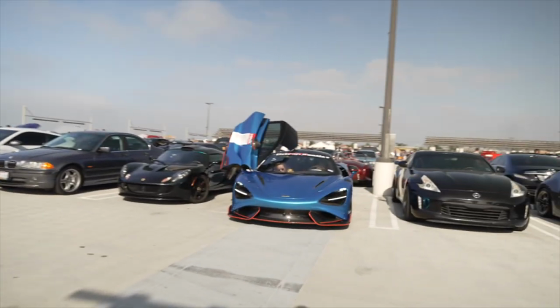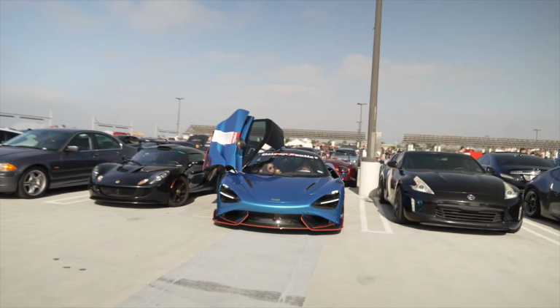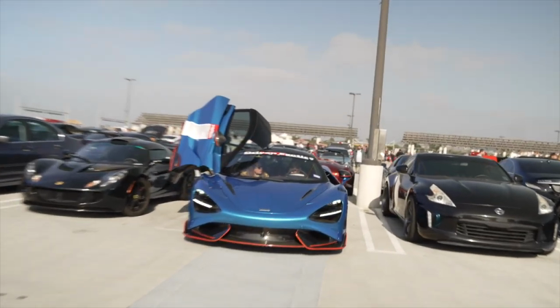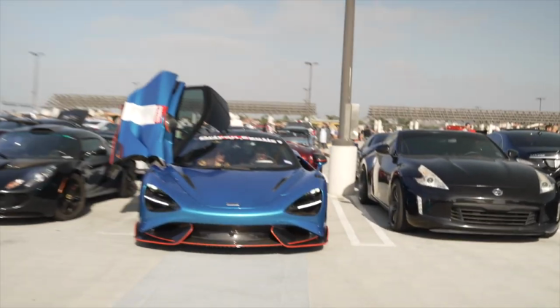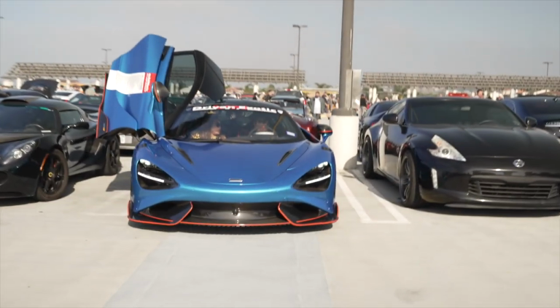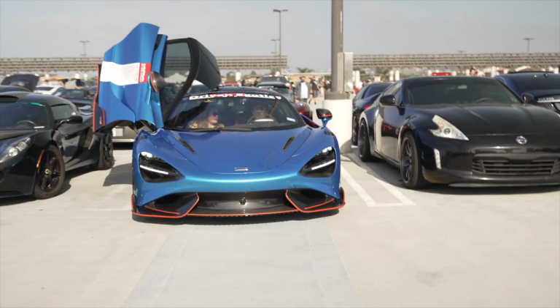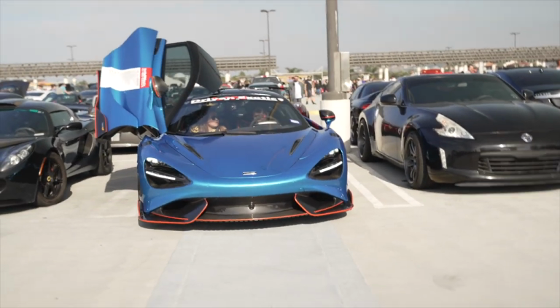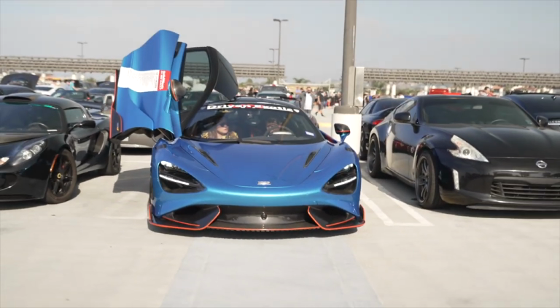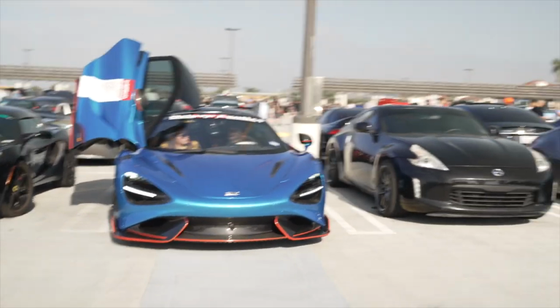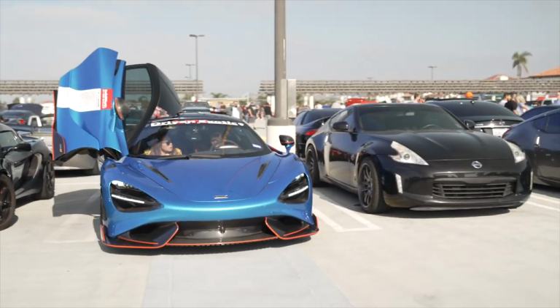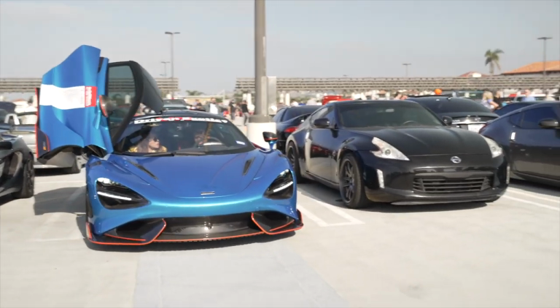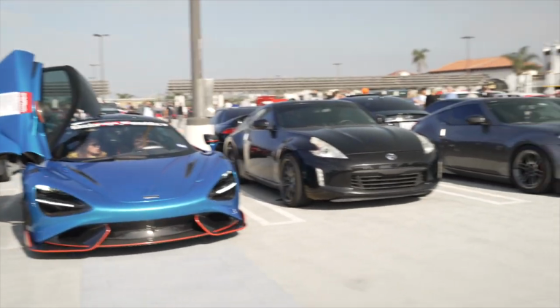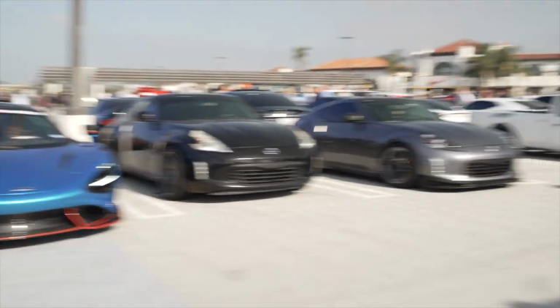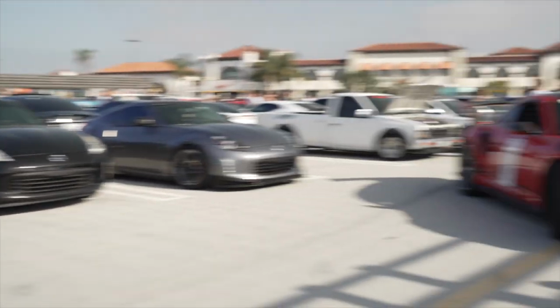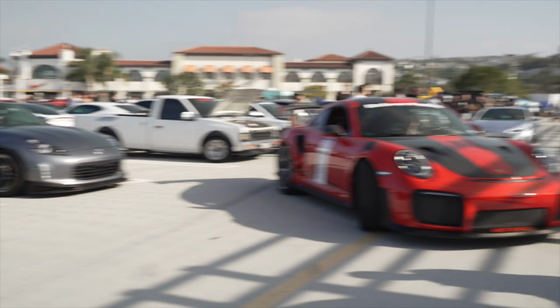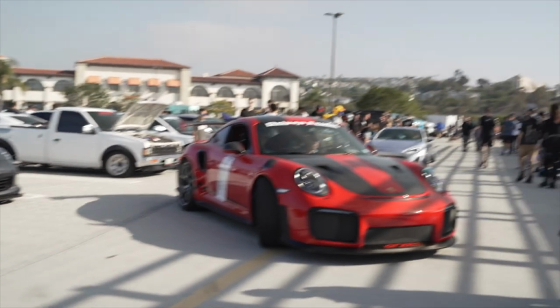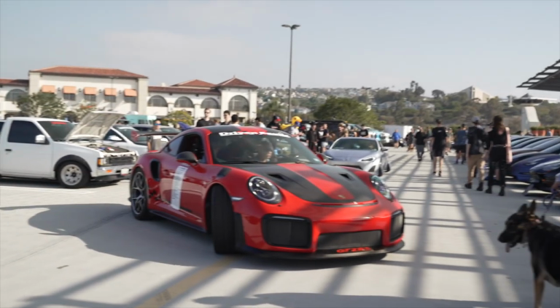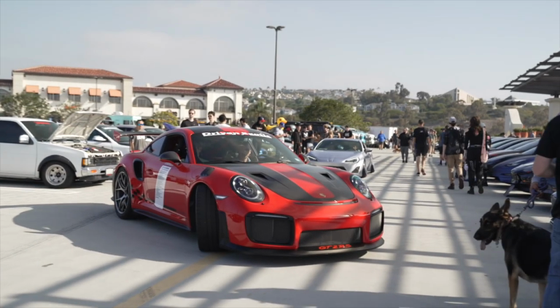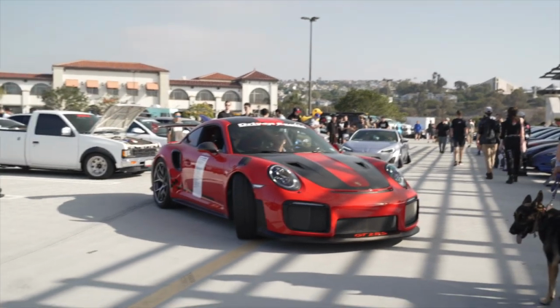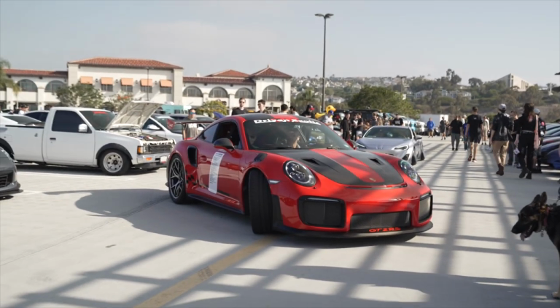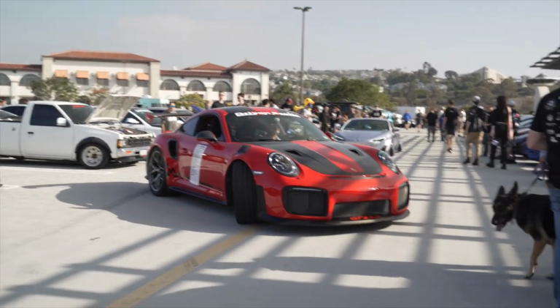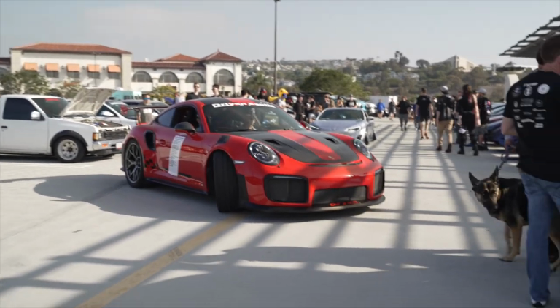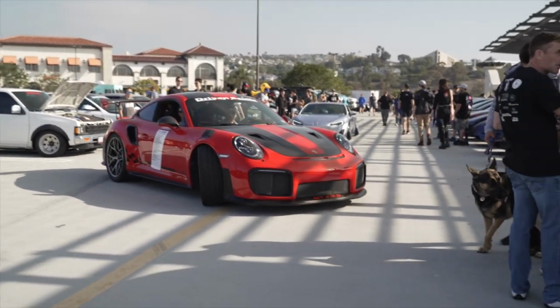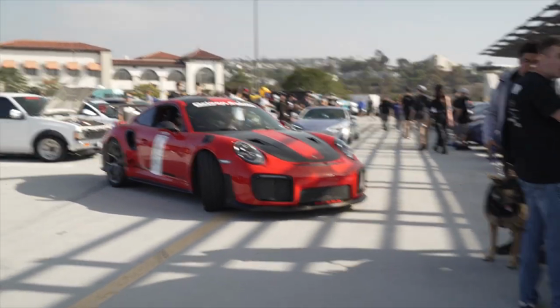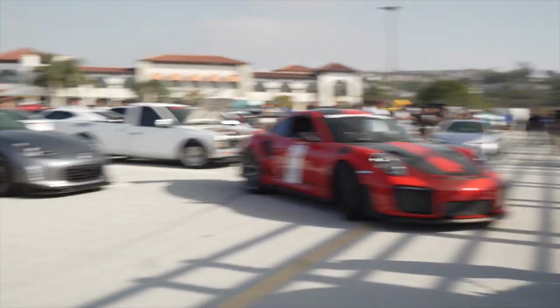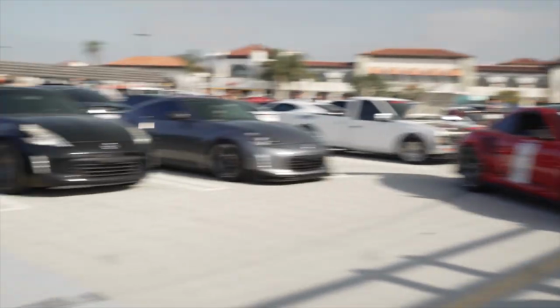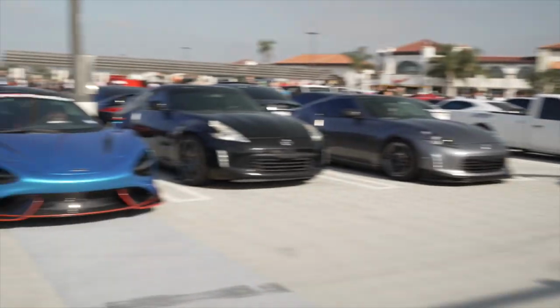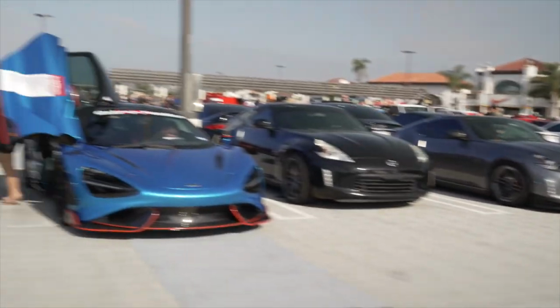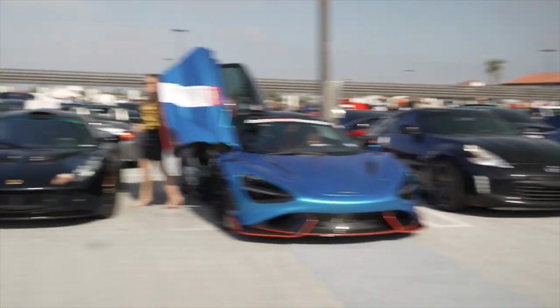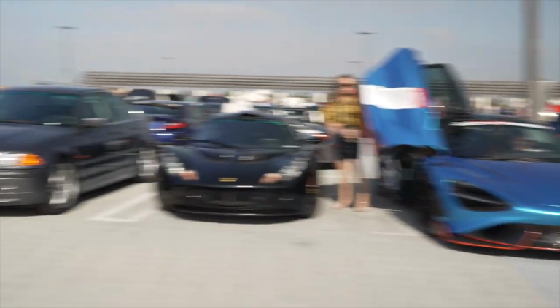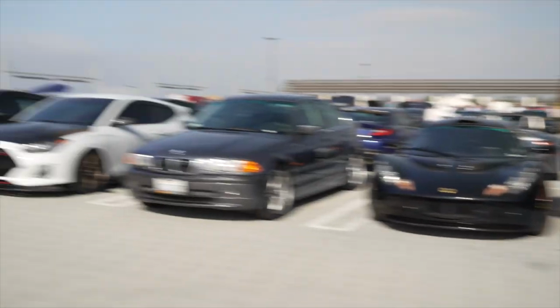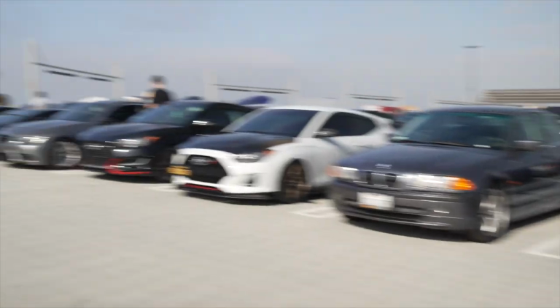I can't believe it — supercars parking at the very back of South OC Cars and Coffee. It's a pretty big show today.